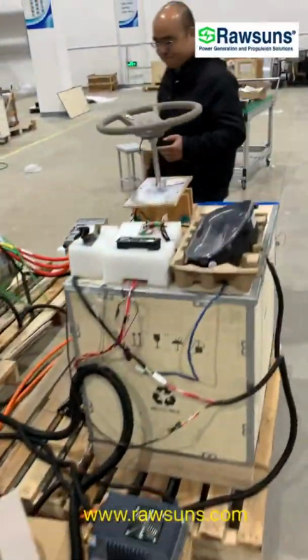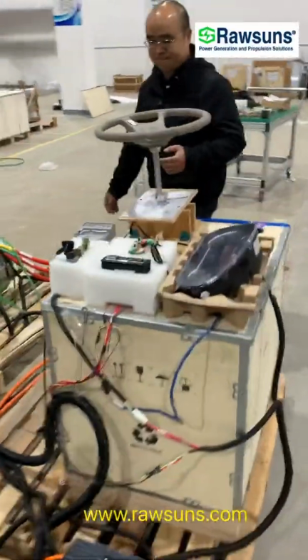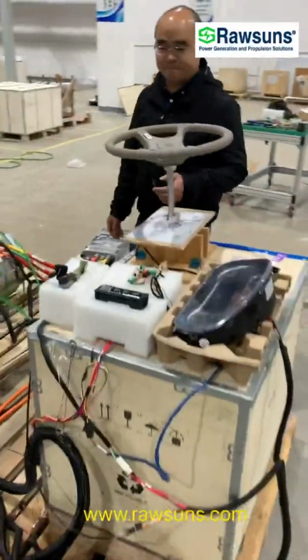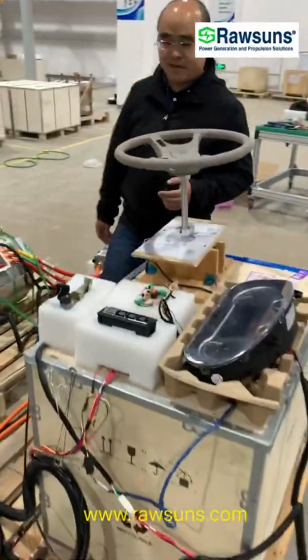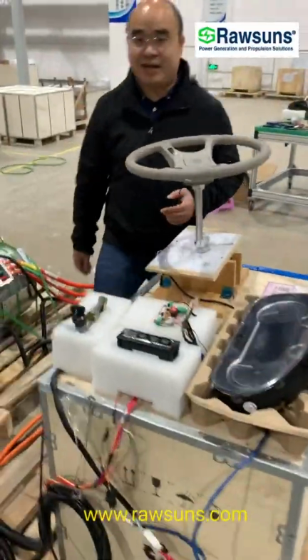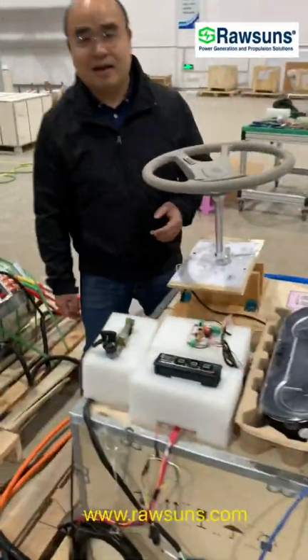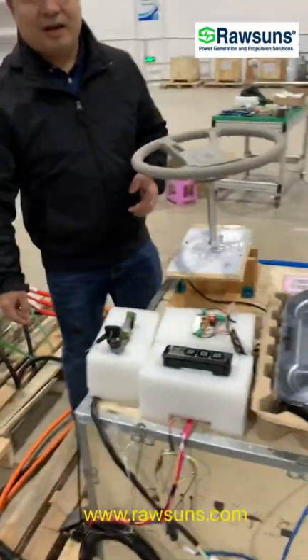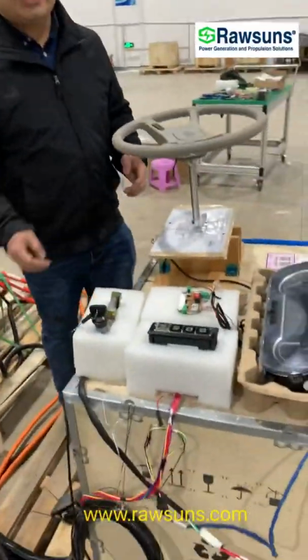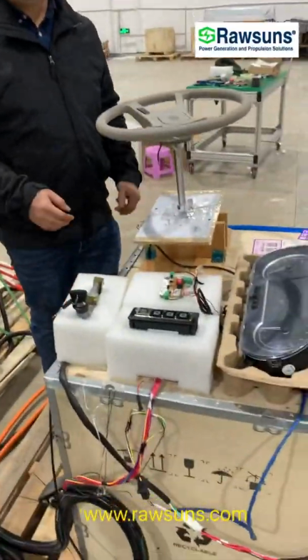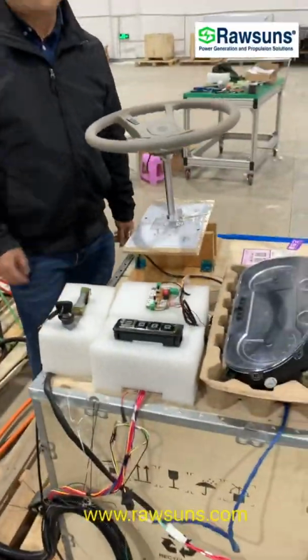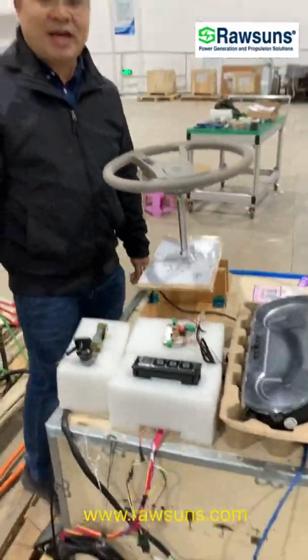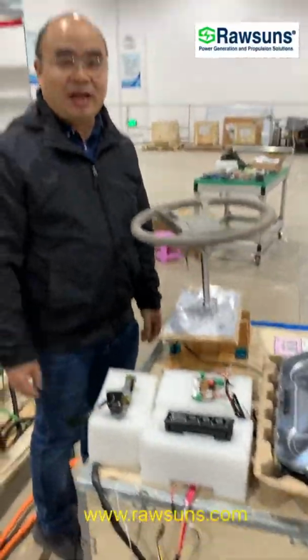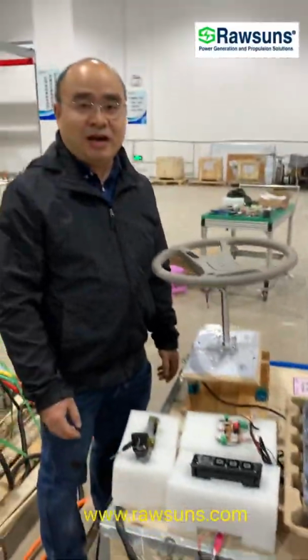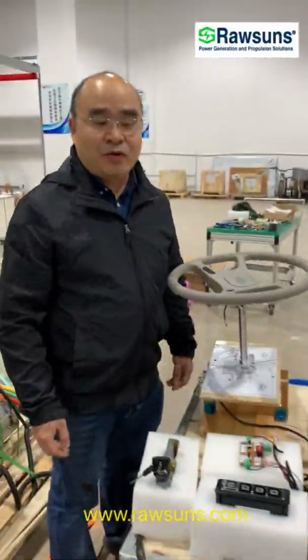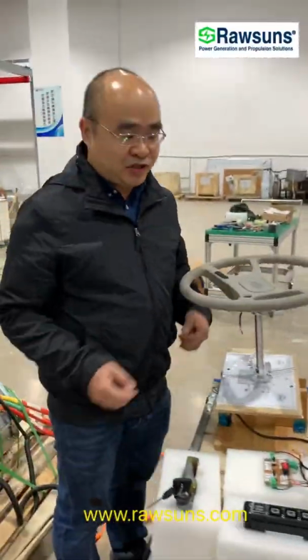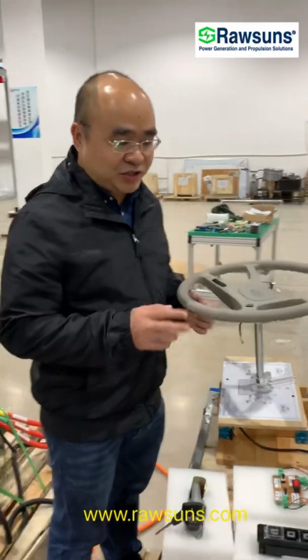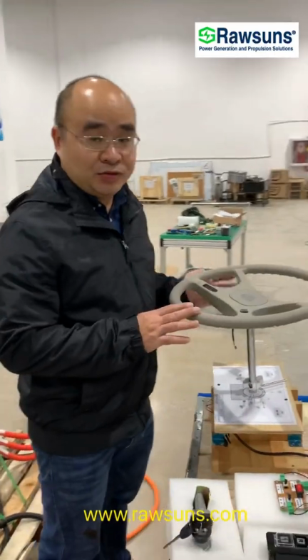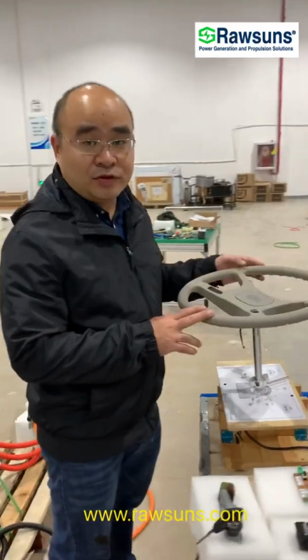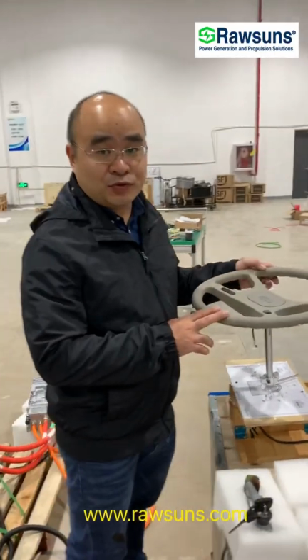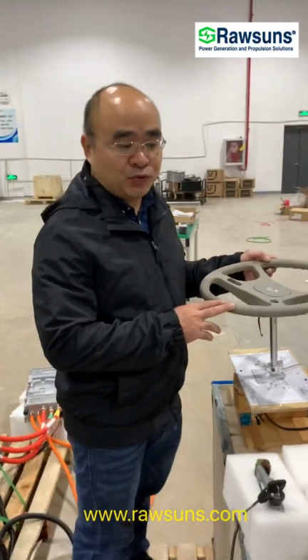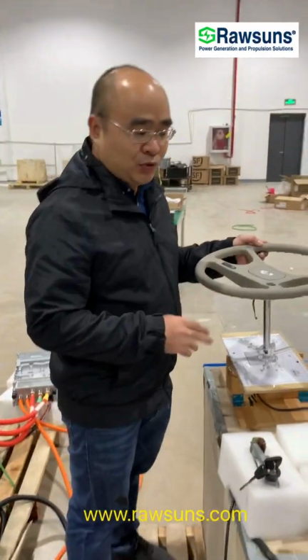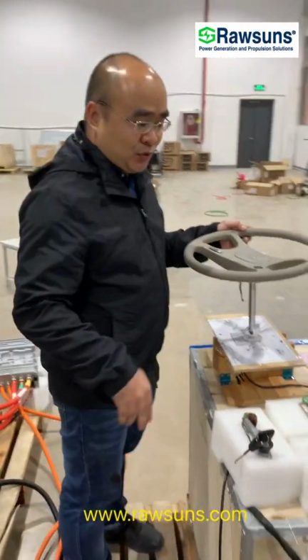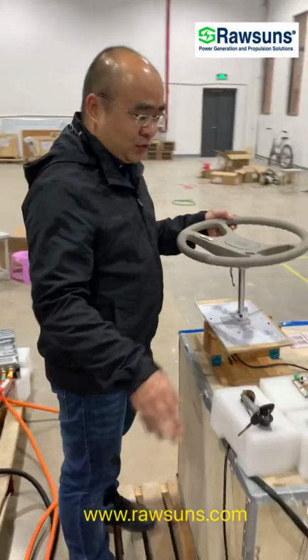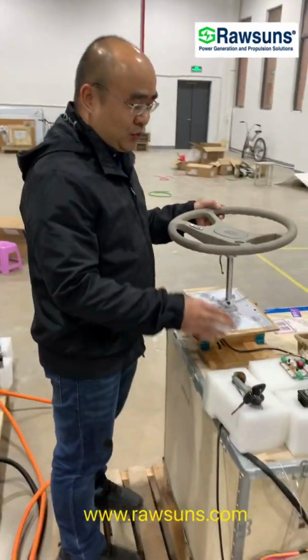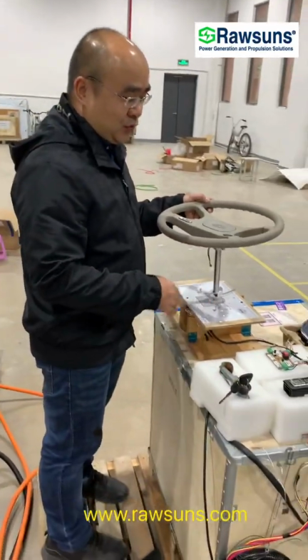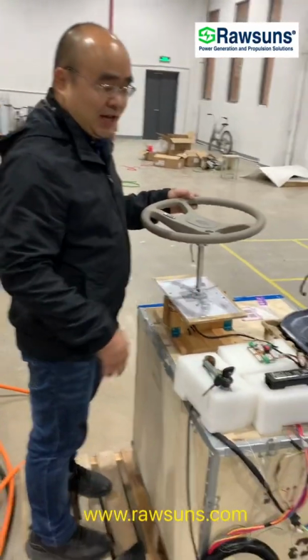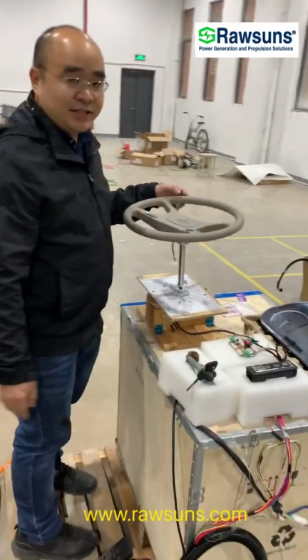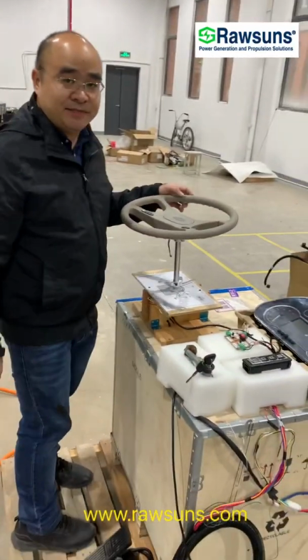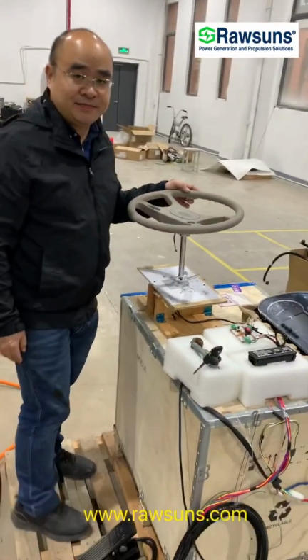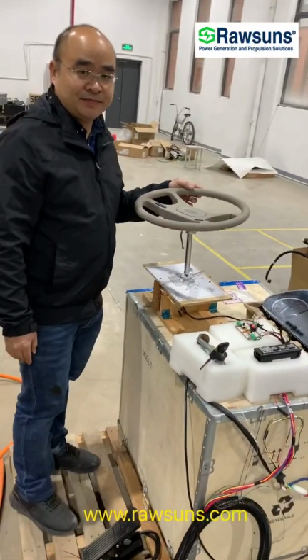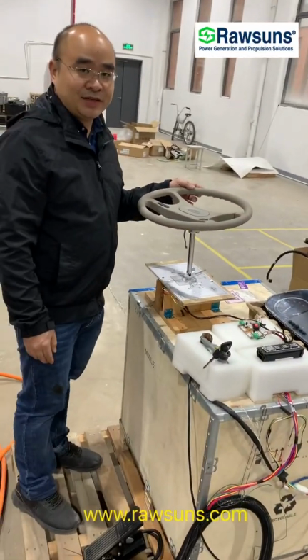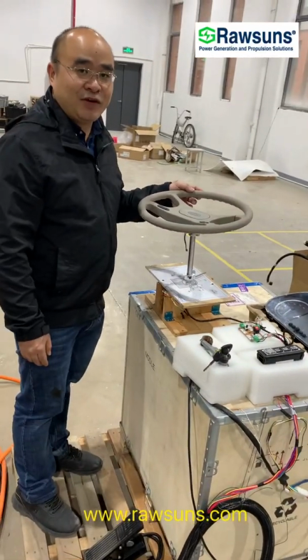Okay, later we will start our introduction to start the system. See you later.